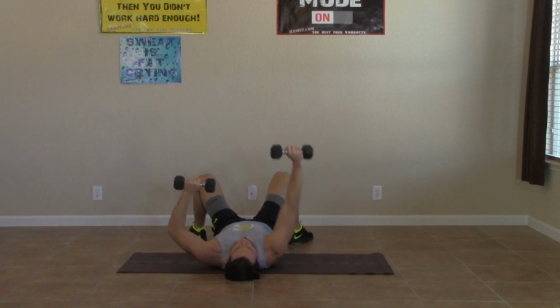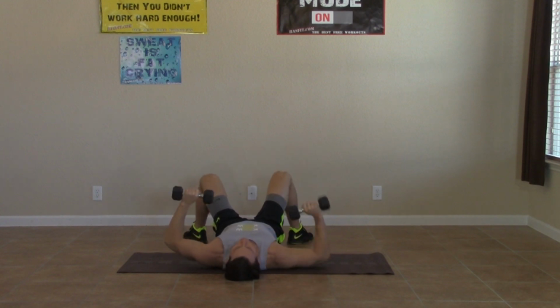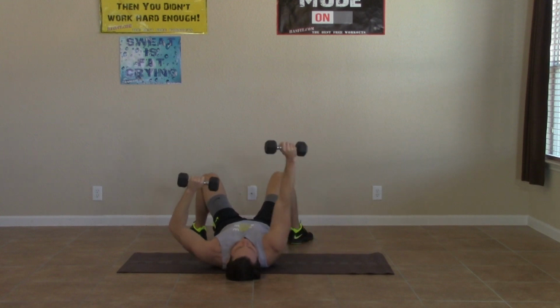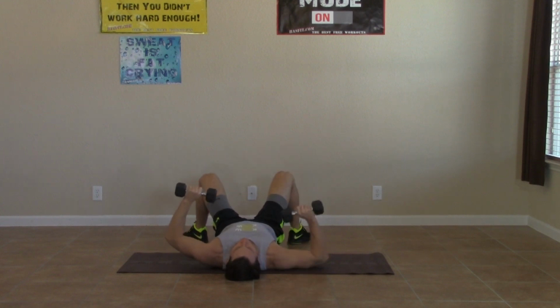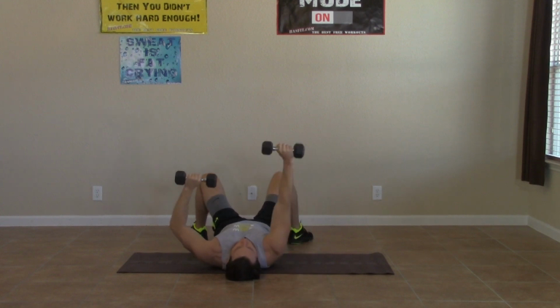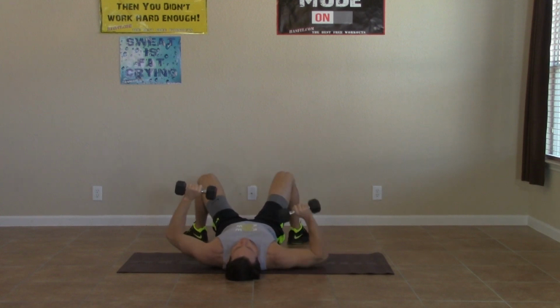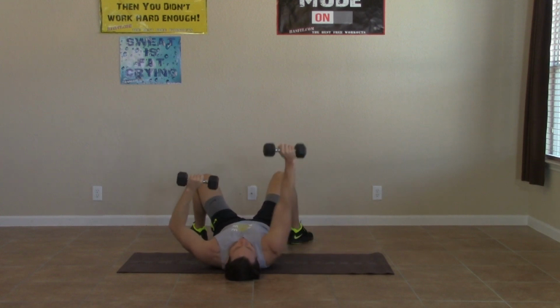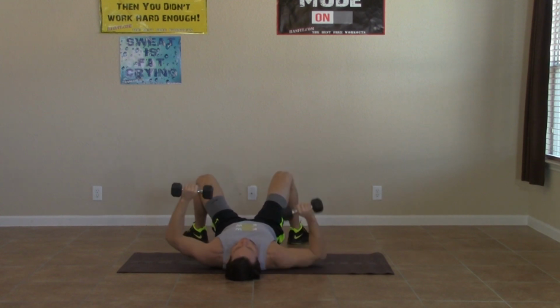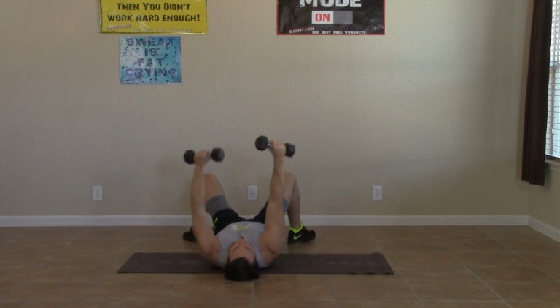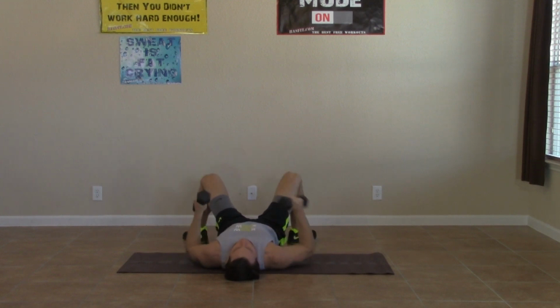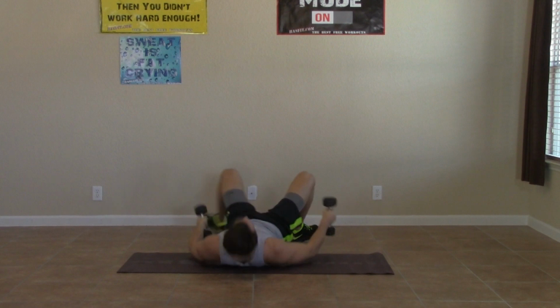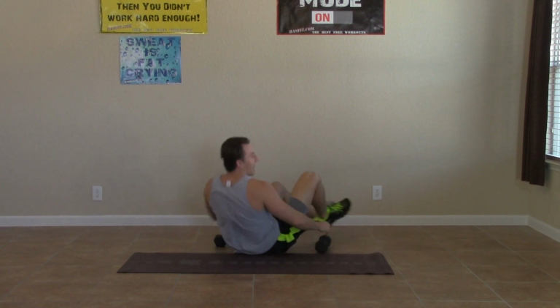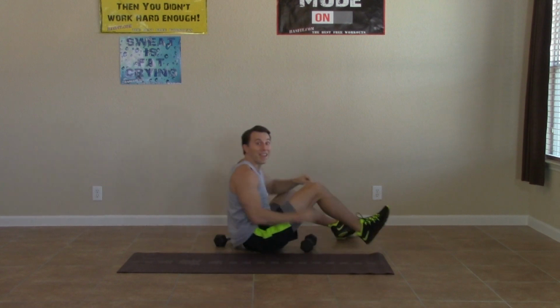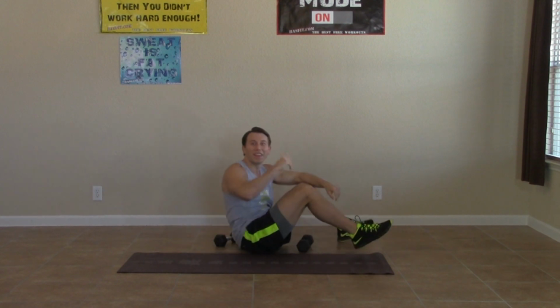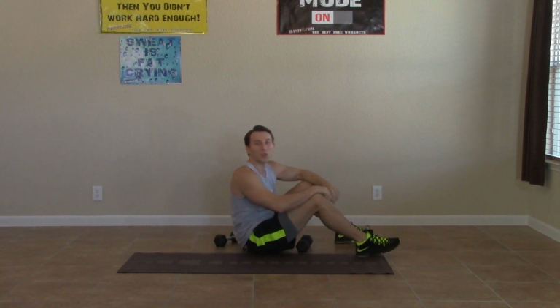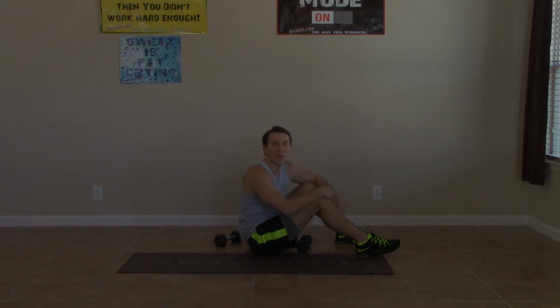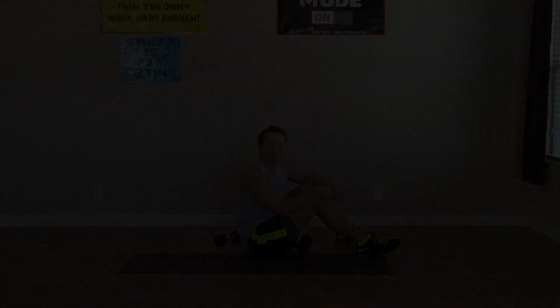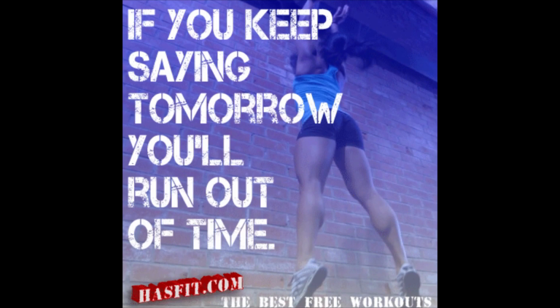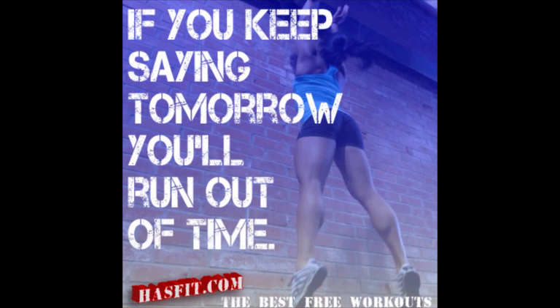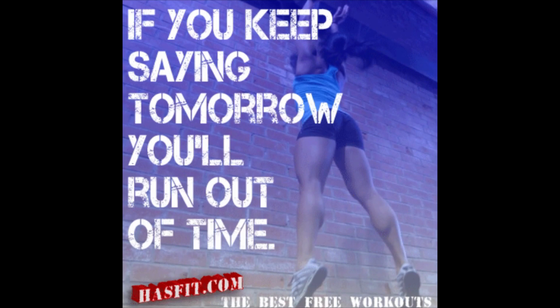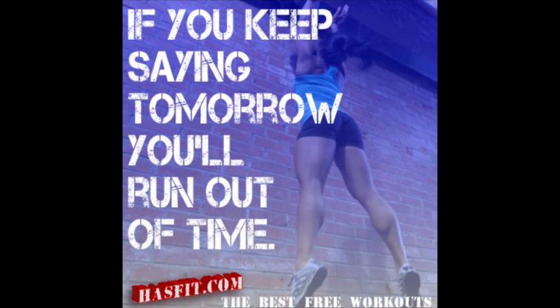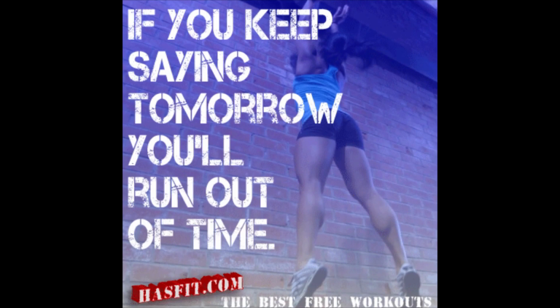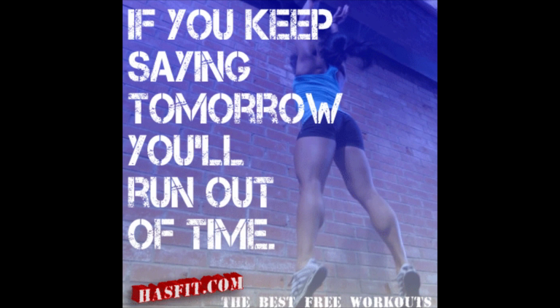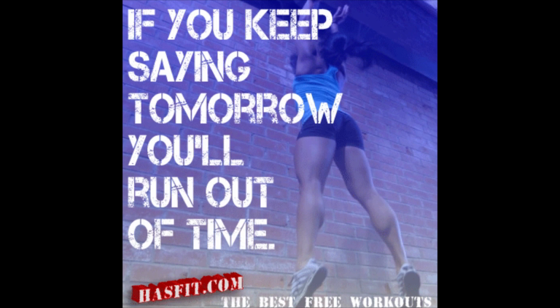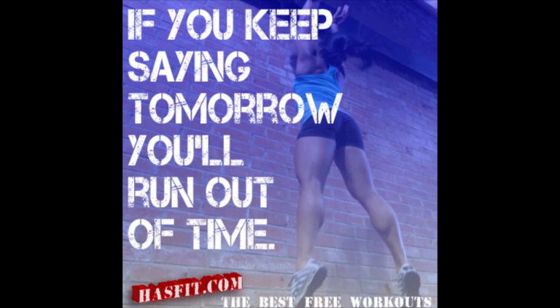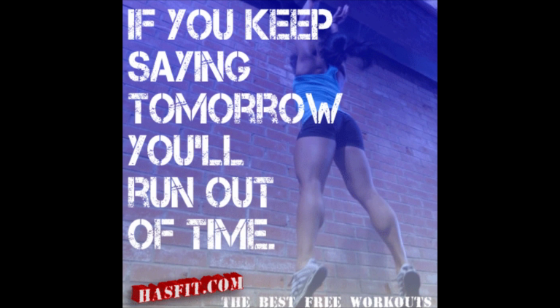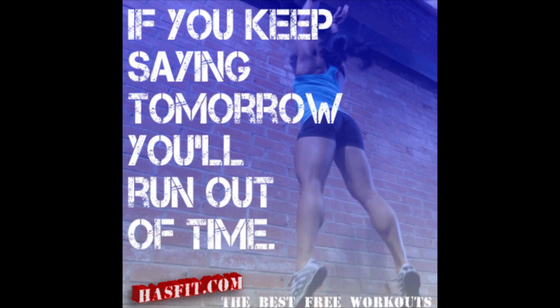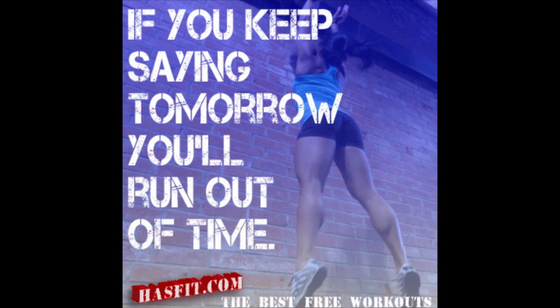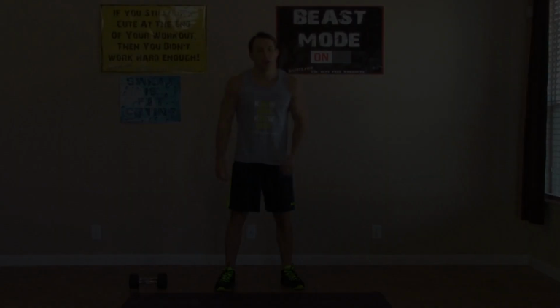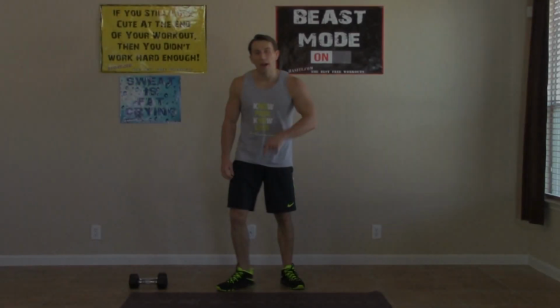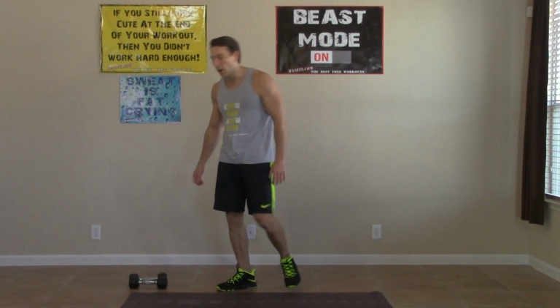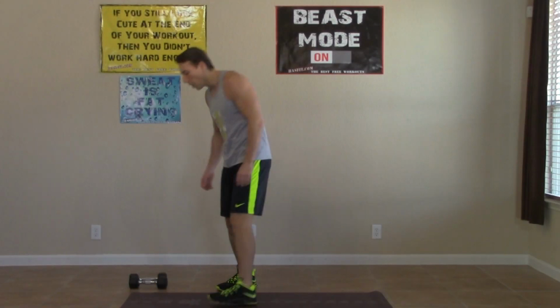Five, four, three, two, one. Nice. That's the end of the first round.